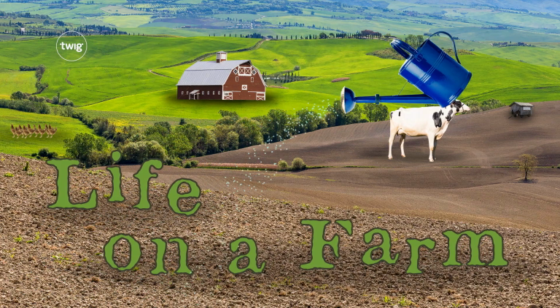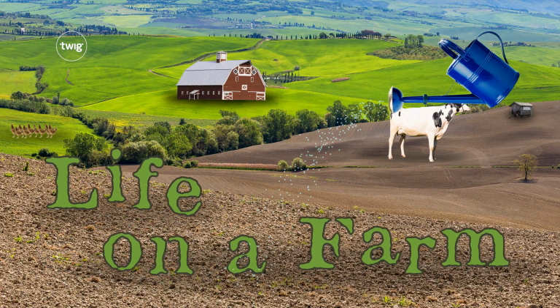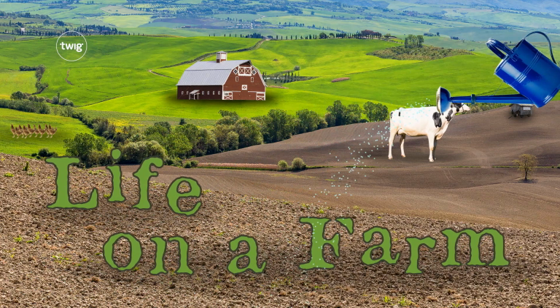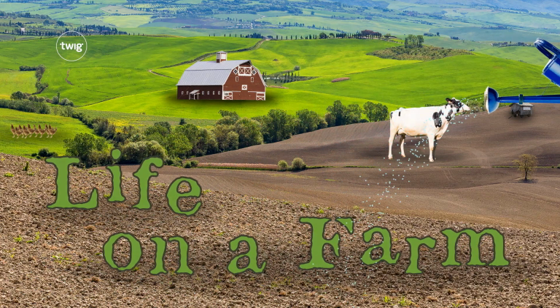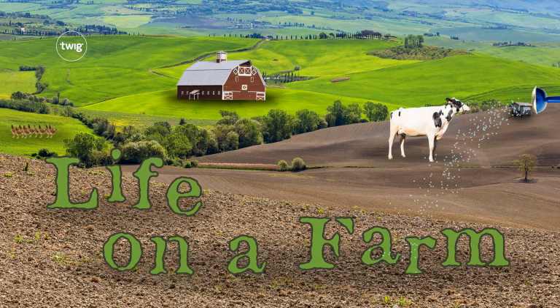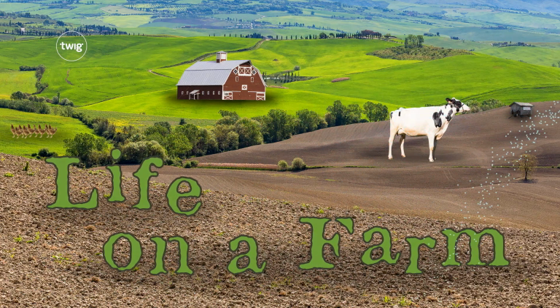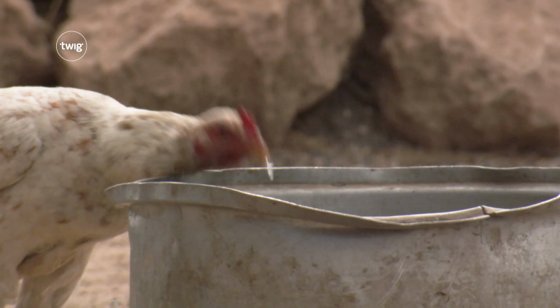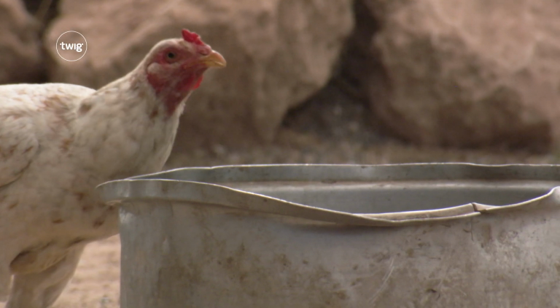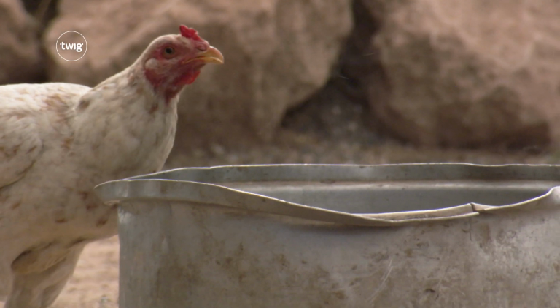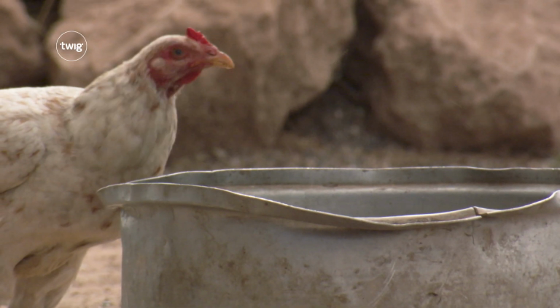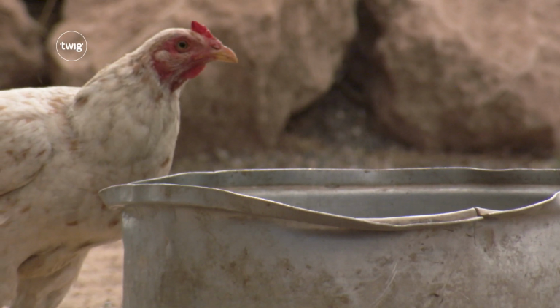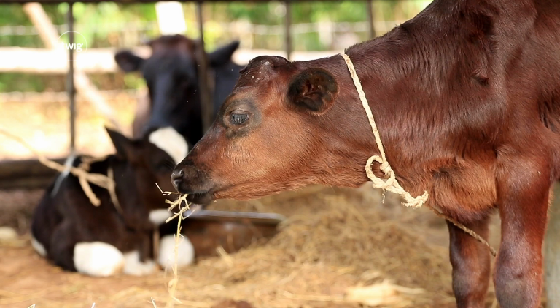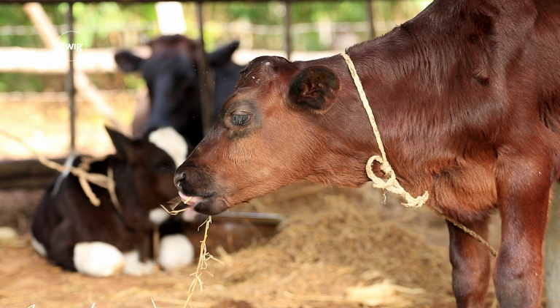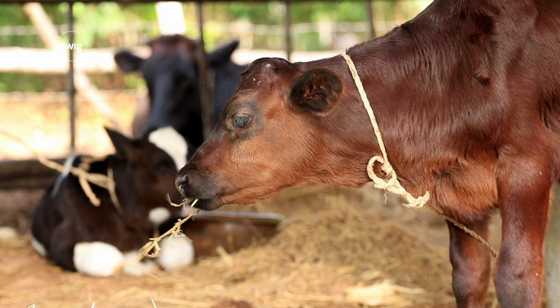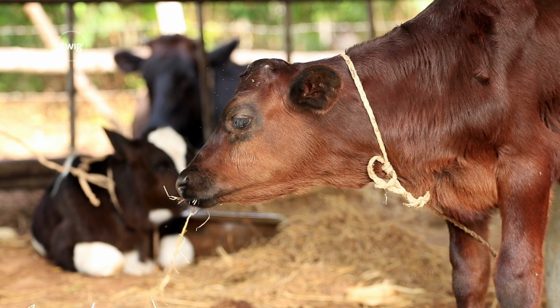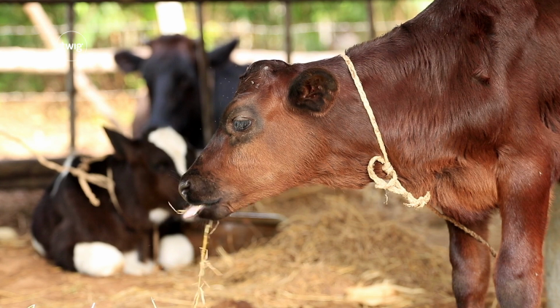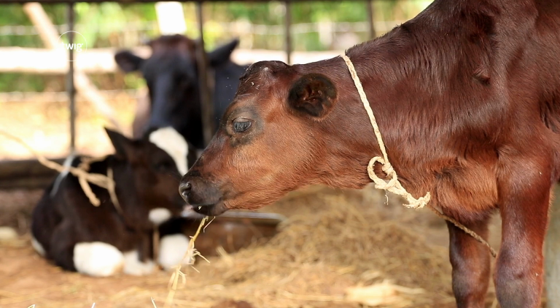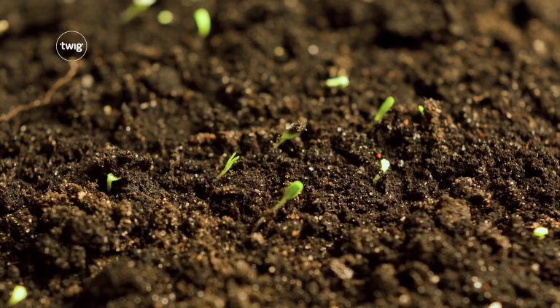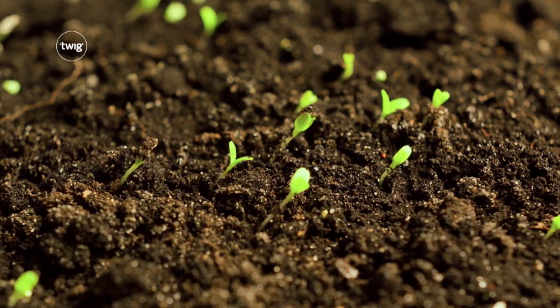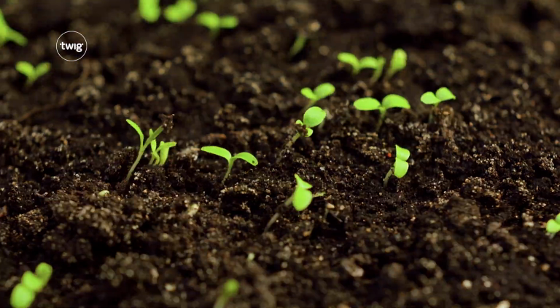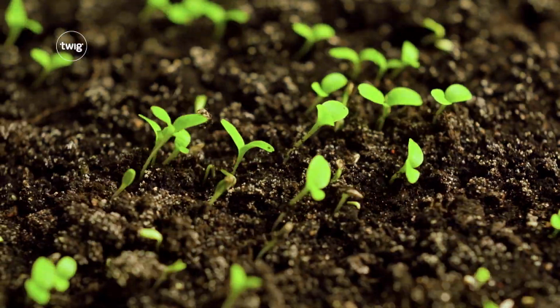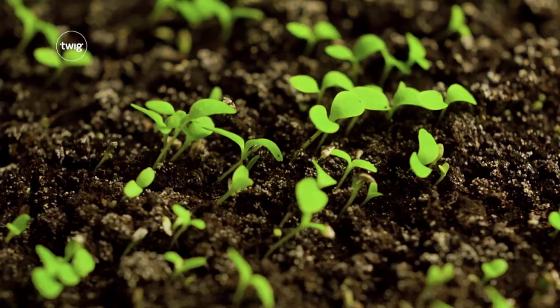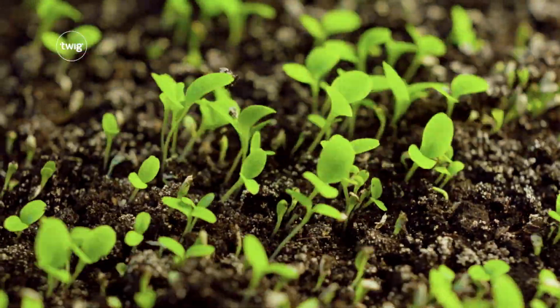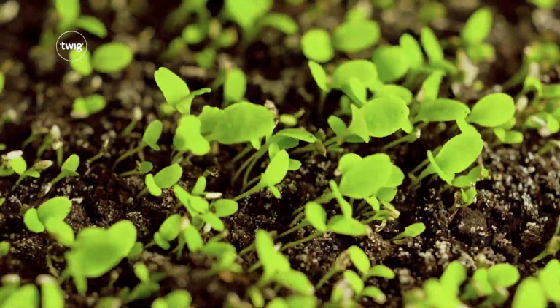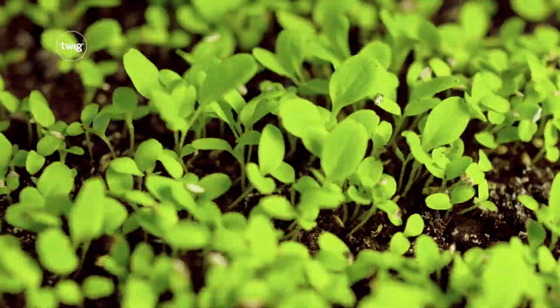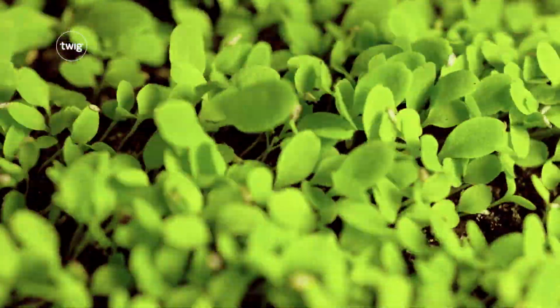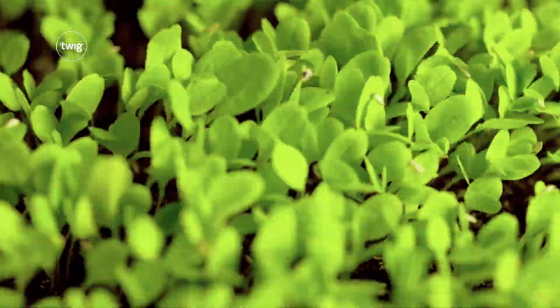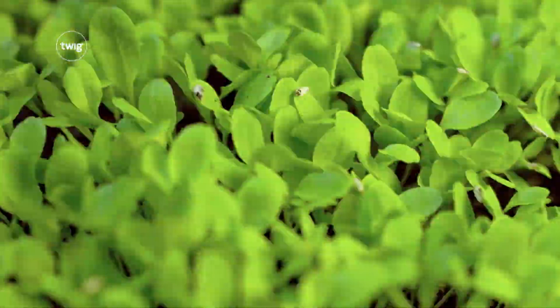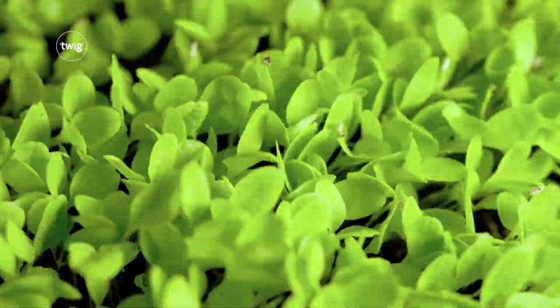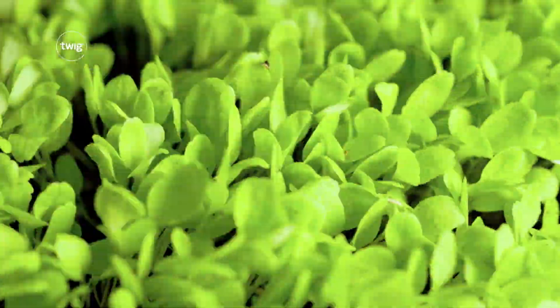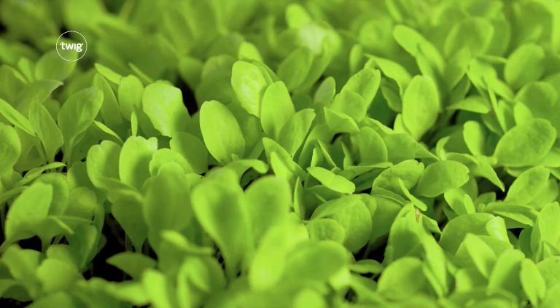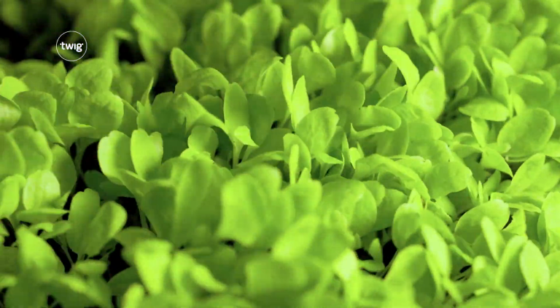Next up, Life on a Farm — a module all about the needs of living things, in which students will plant, grow, and harvest their very own crops.